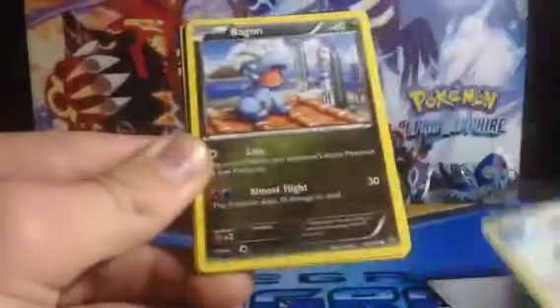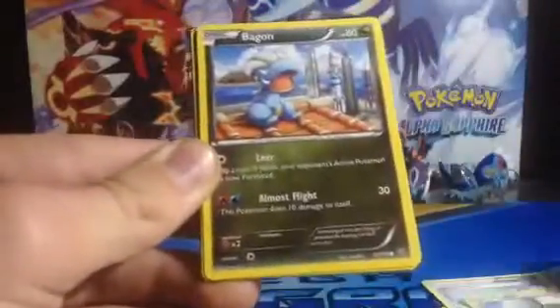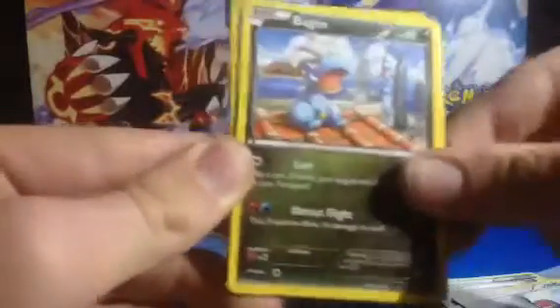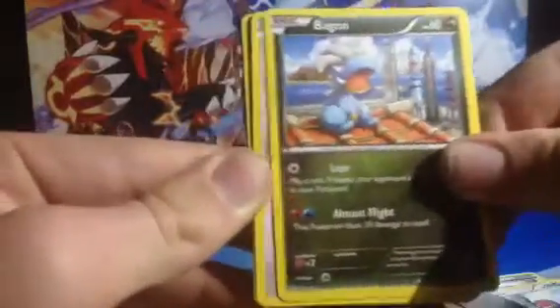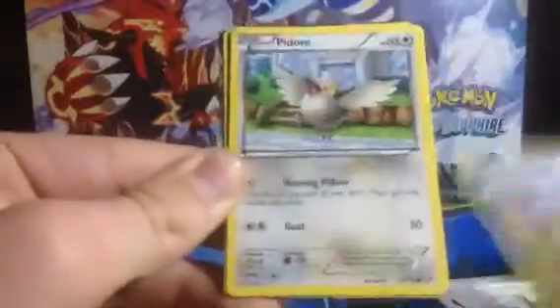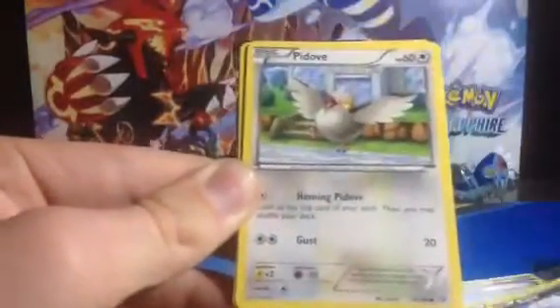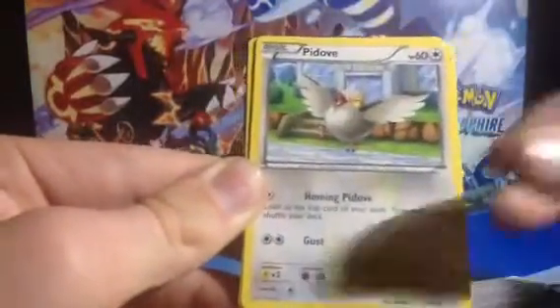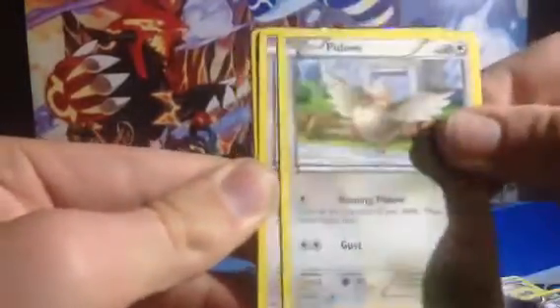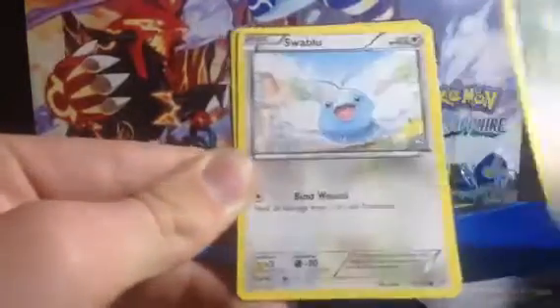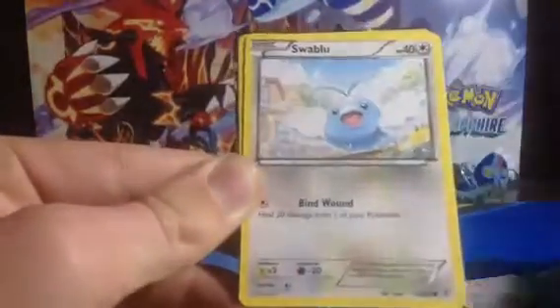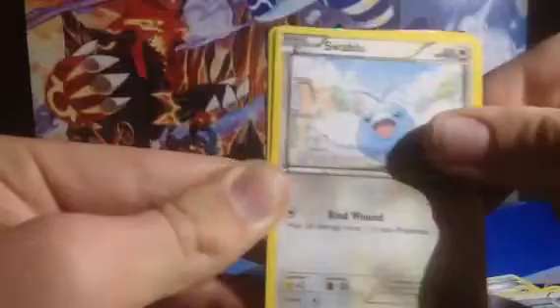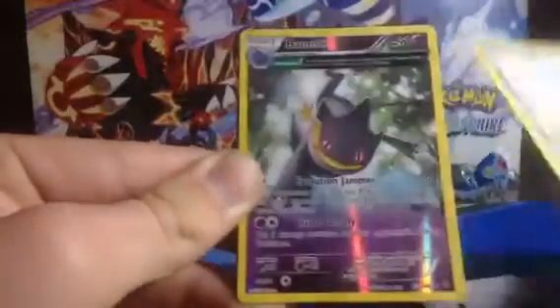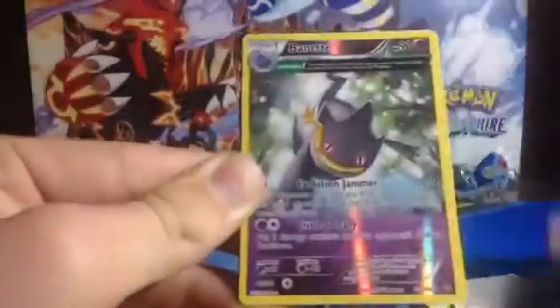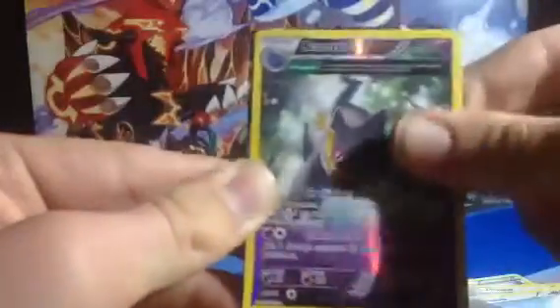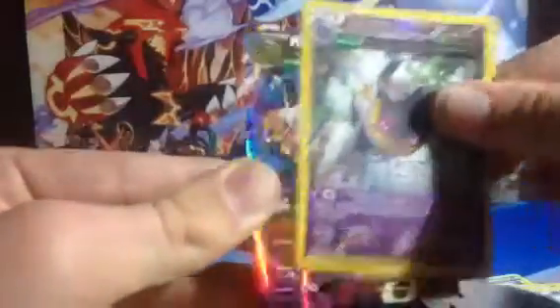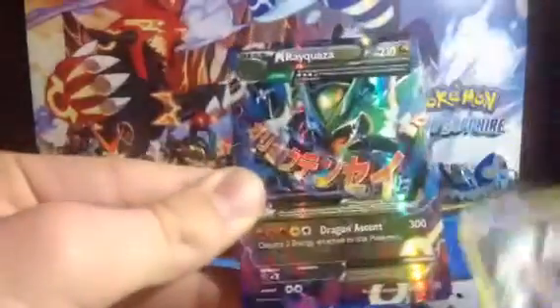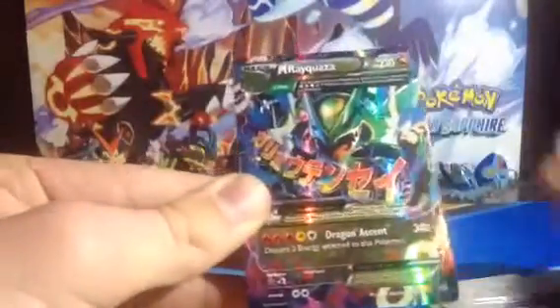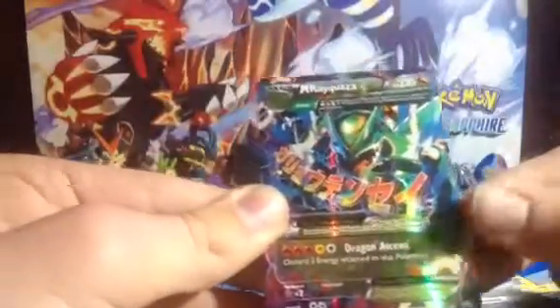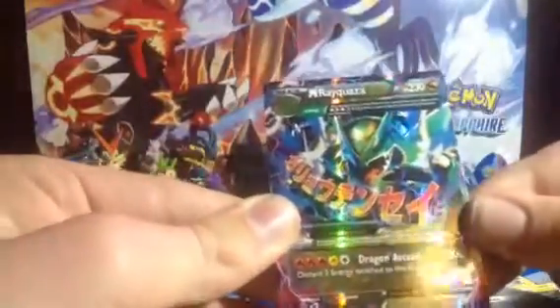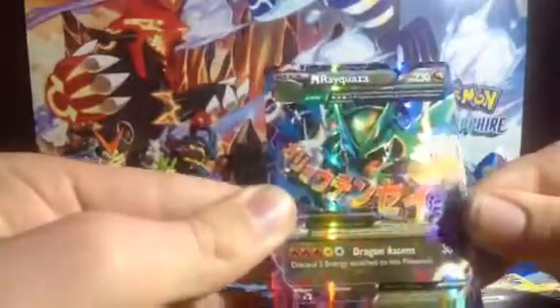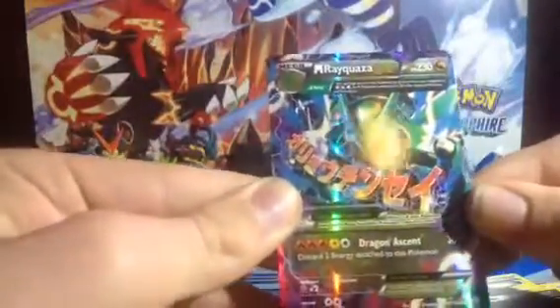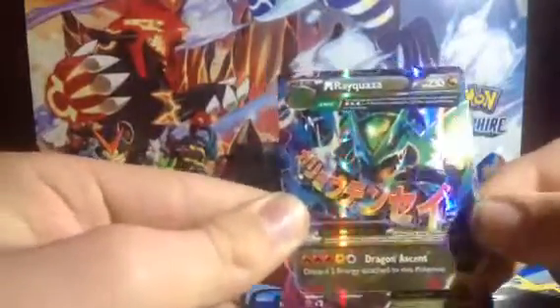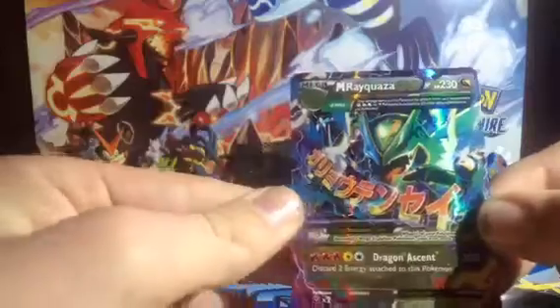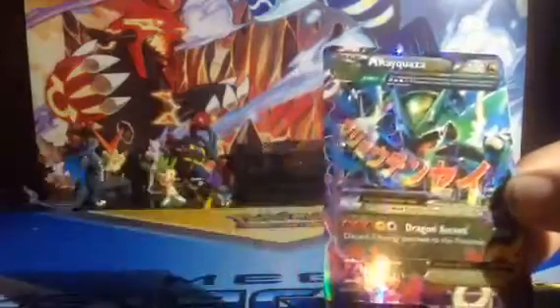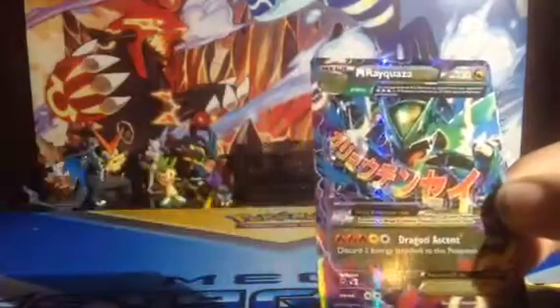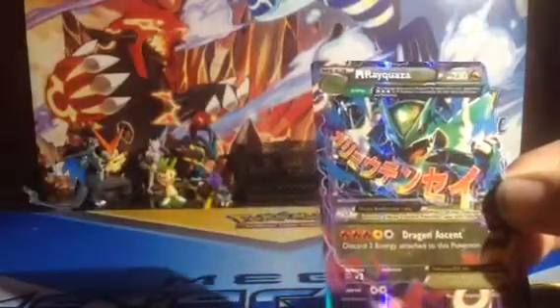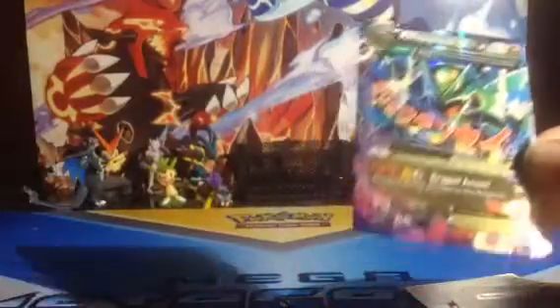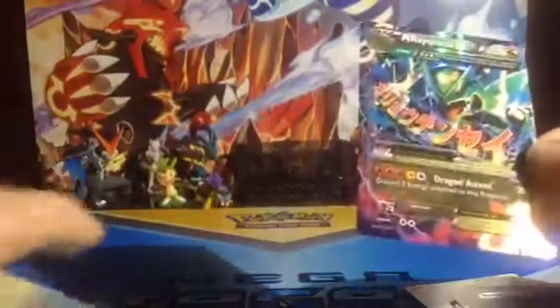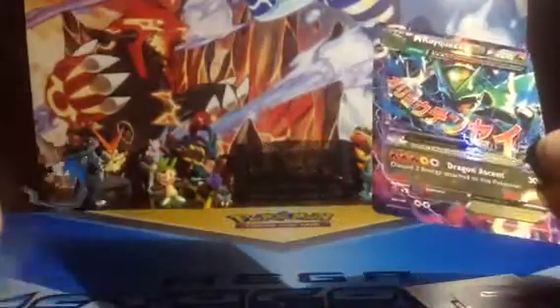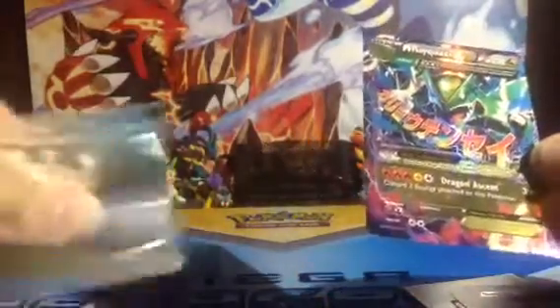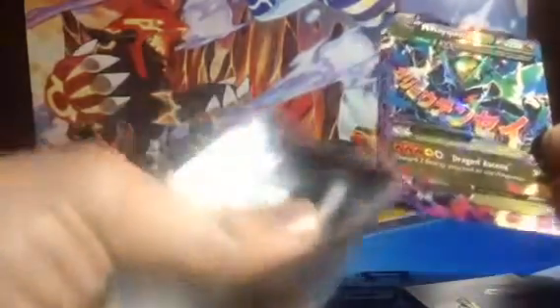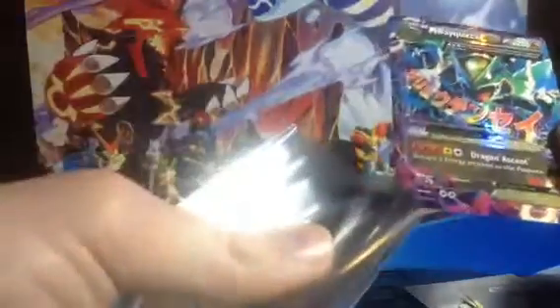The Inspirers, Halo, another Bagon, a Padove, Swablu, Reverse Binette. That looks awesome — Mega Rayquaza EX.